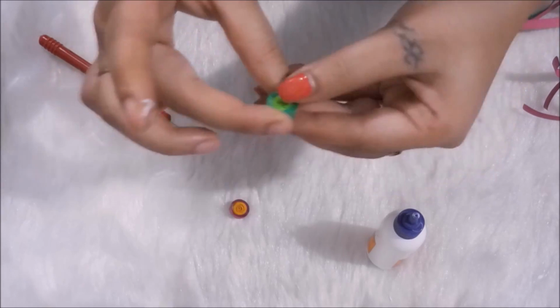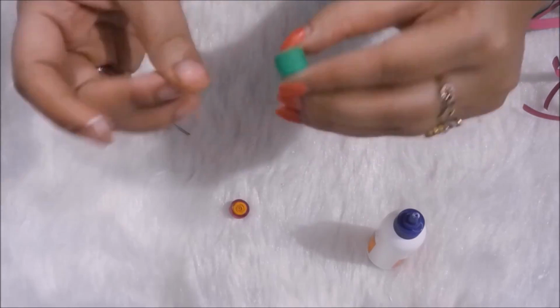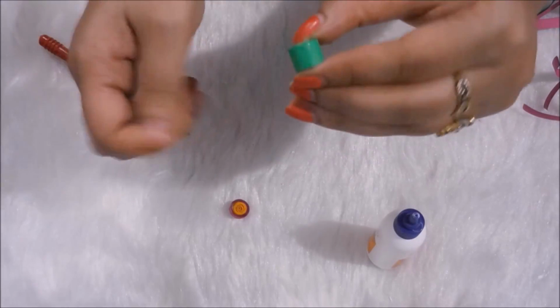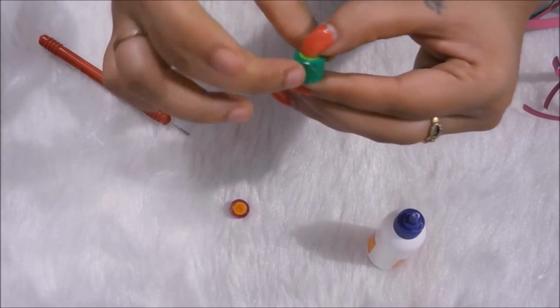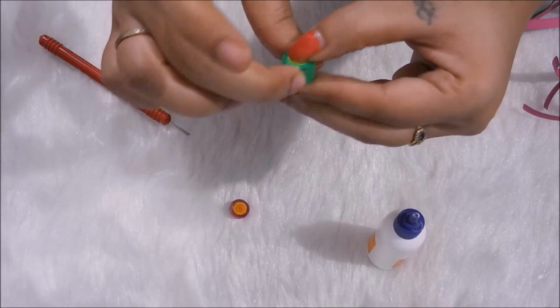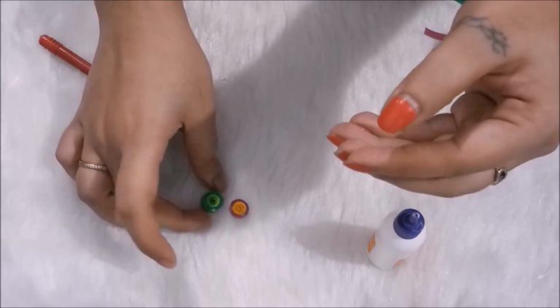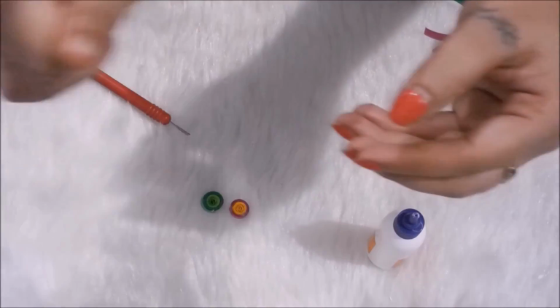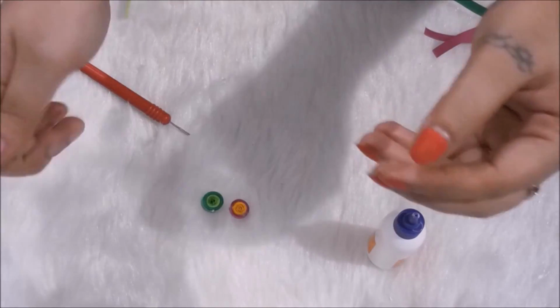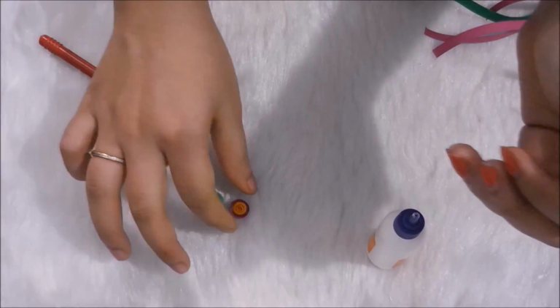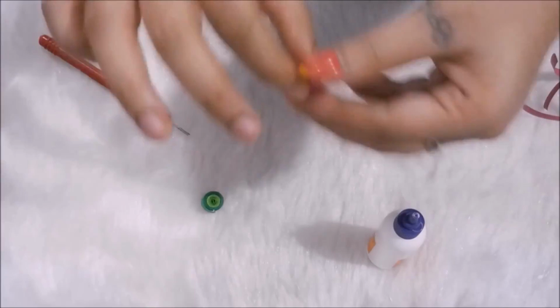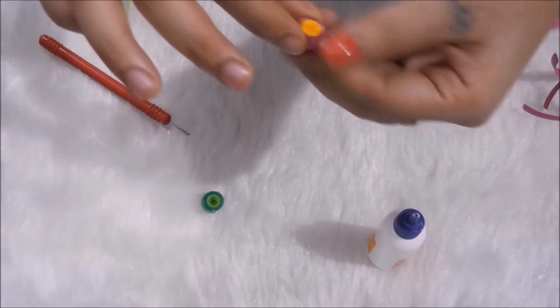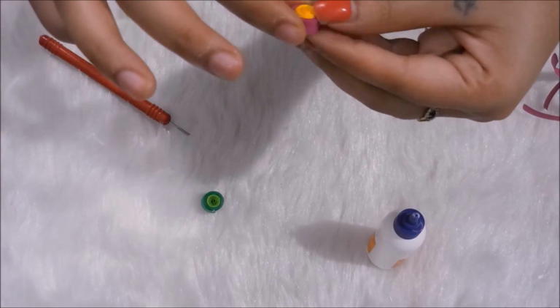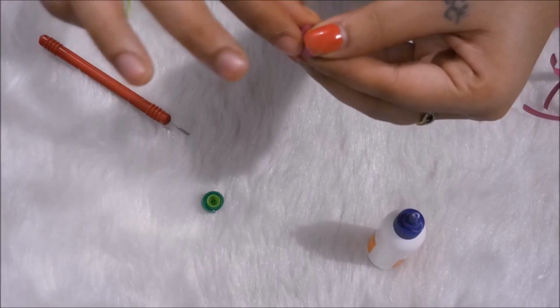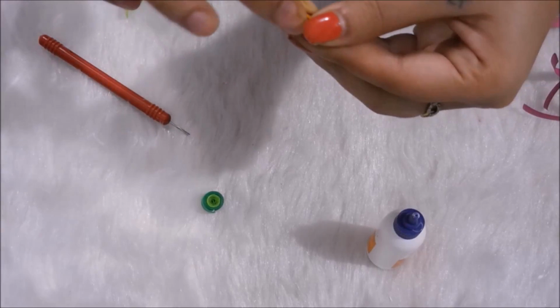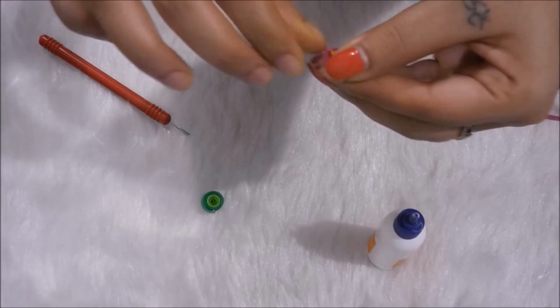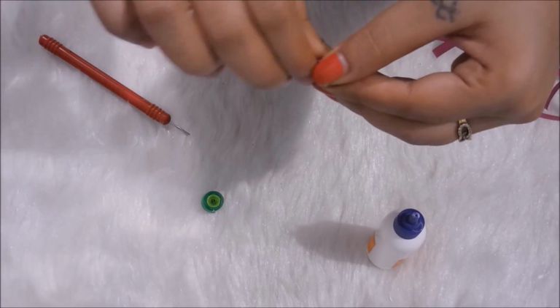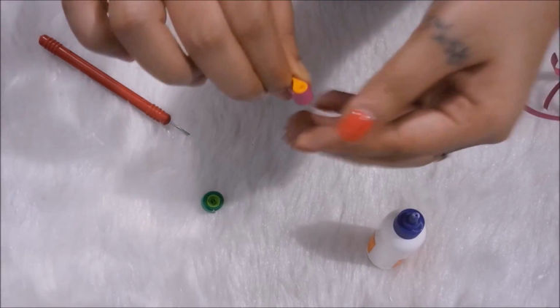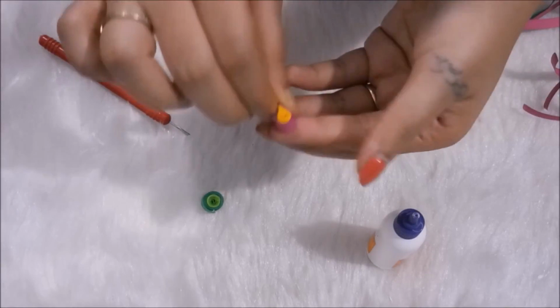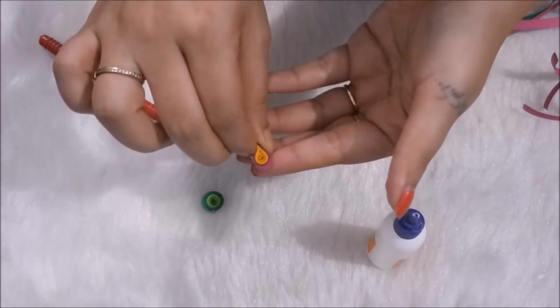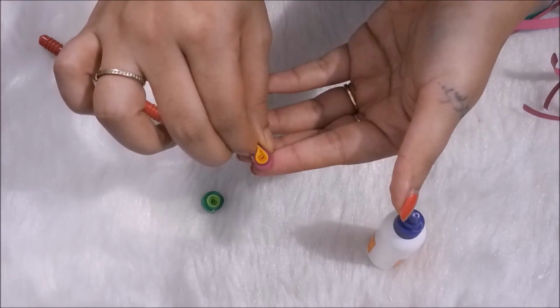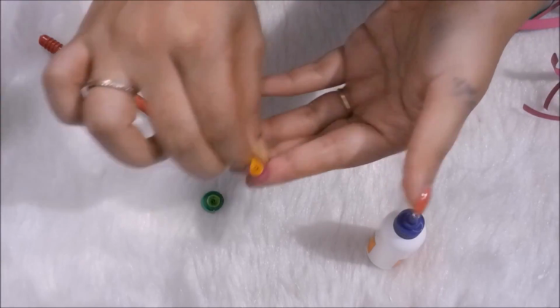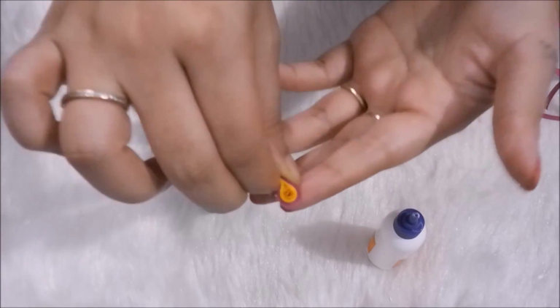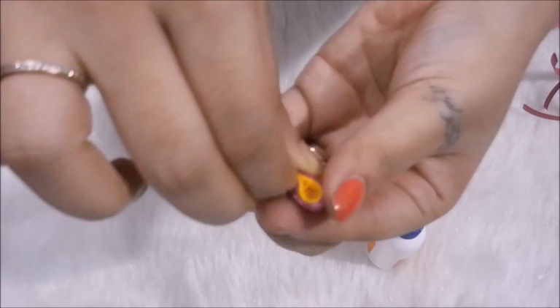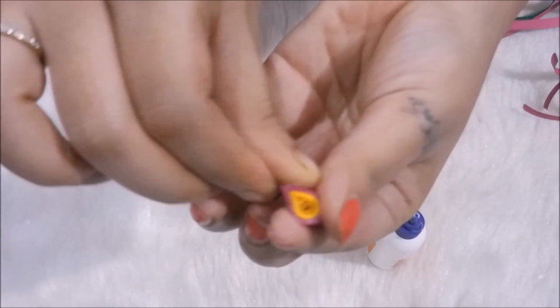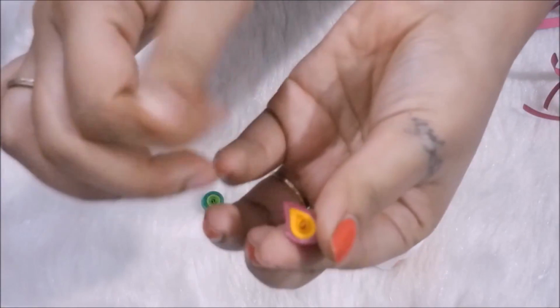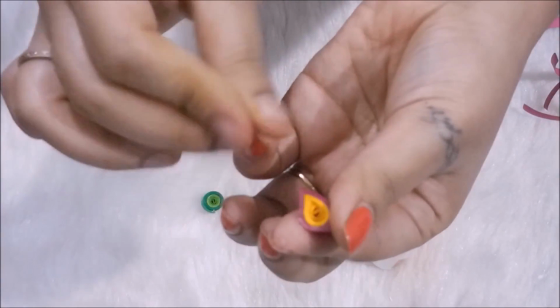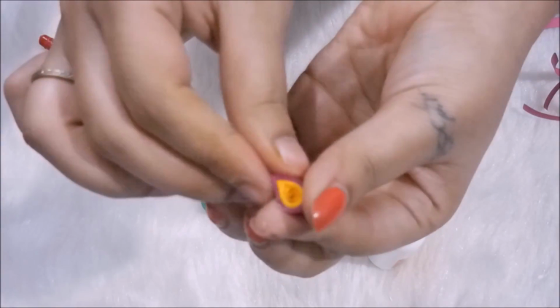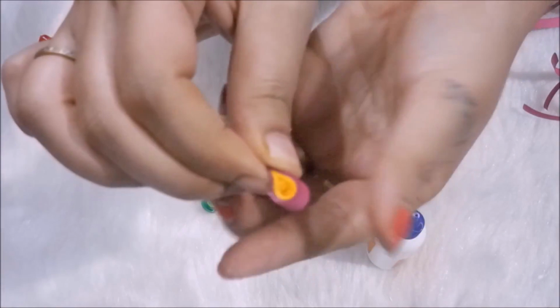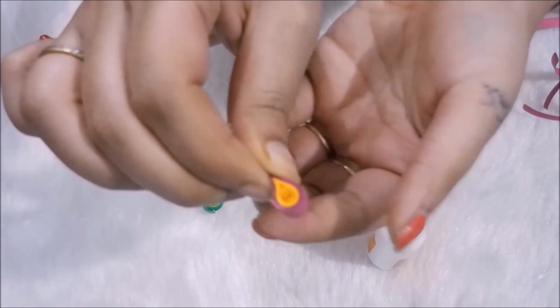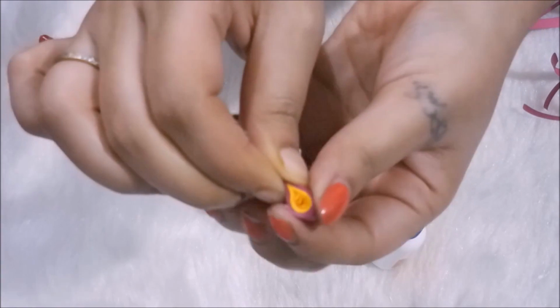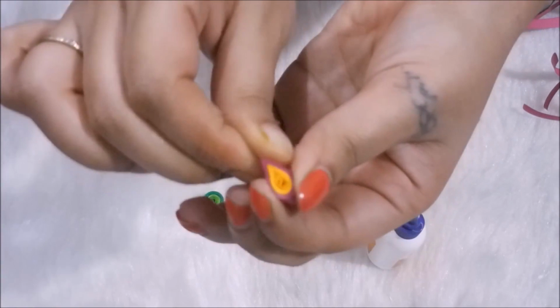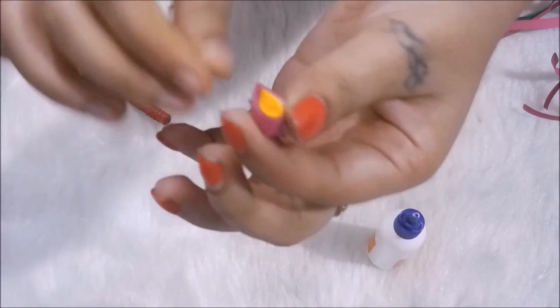Once these are dried, we take them and give the shape of a petal to the roll that we made out of paper. So this is how she does that.